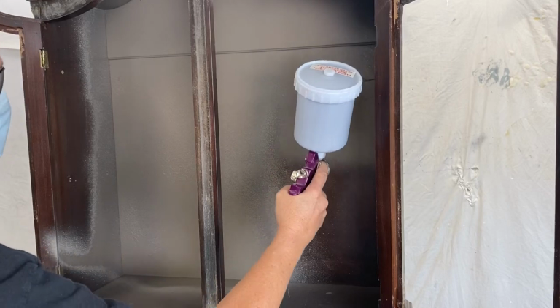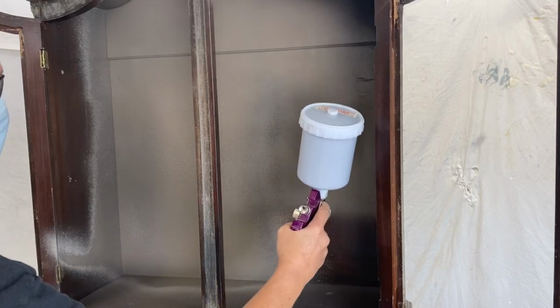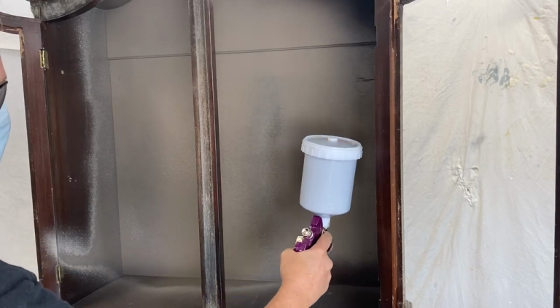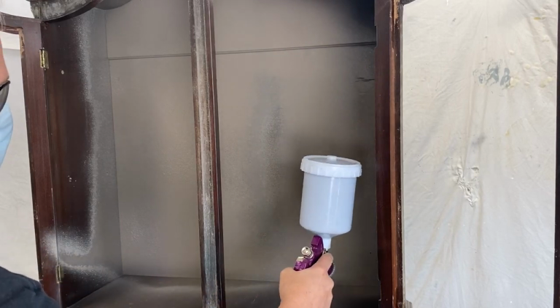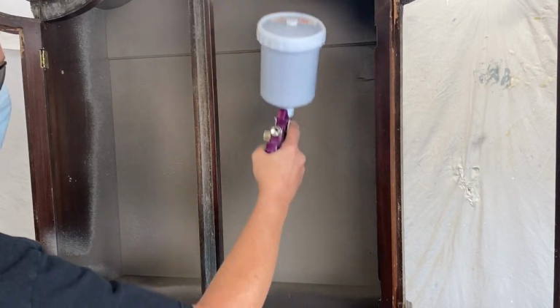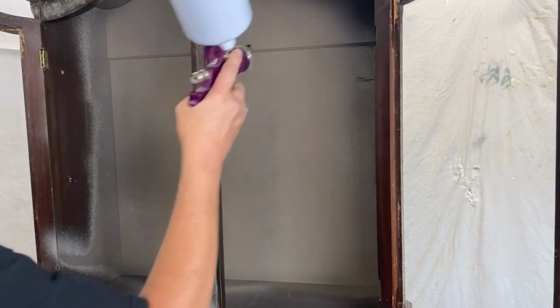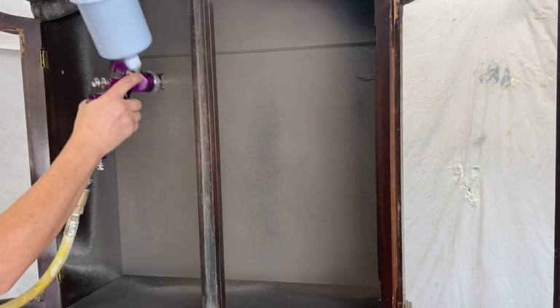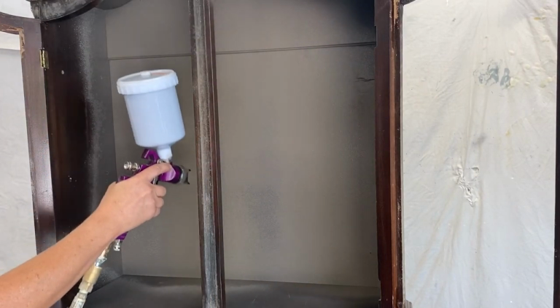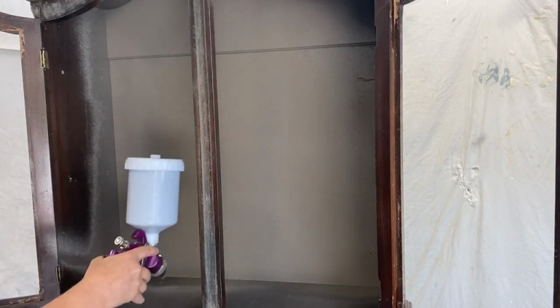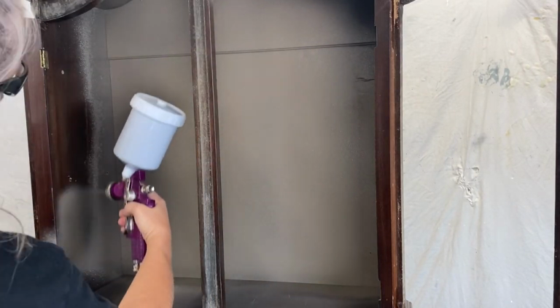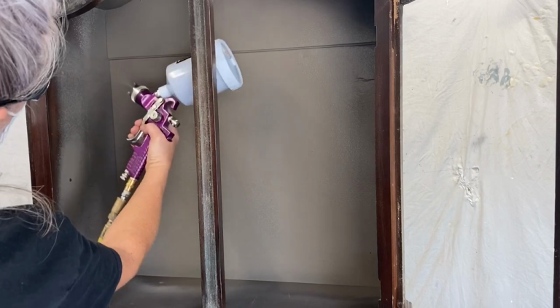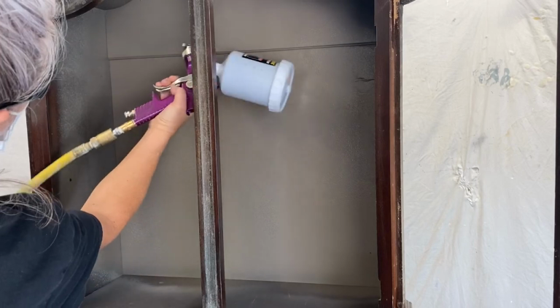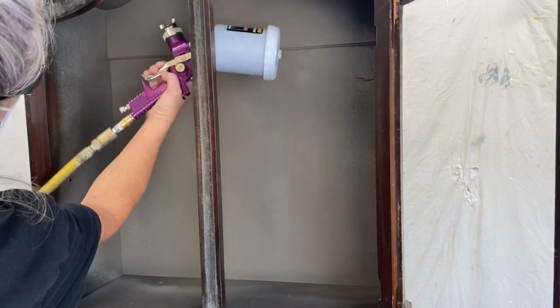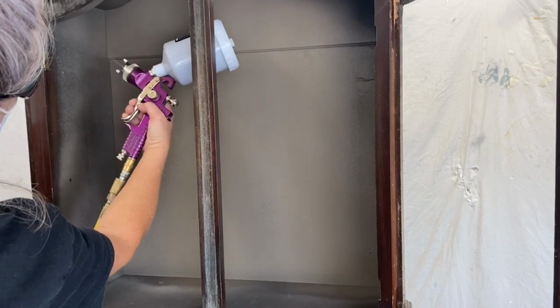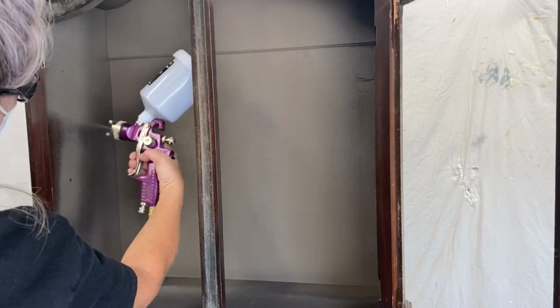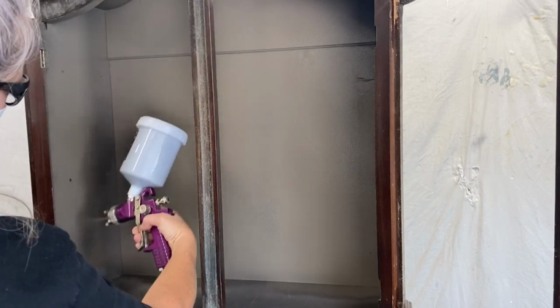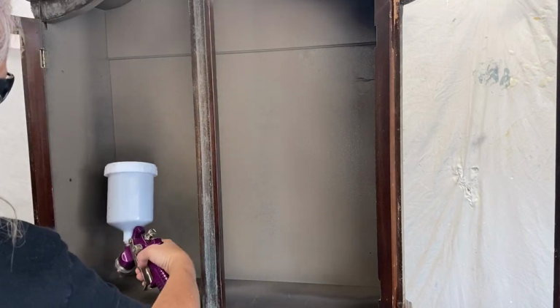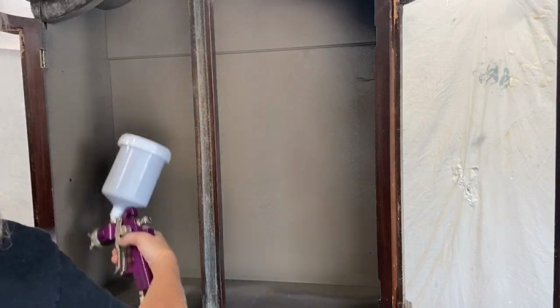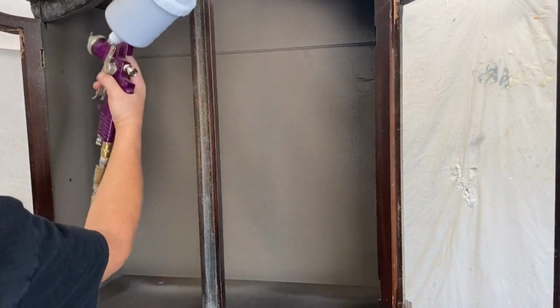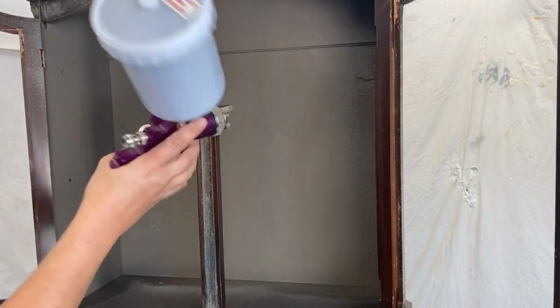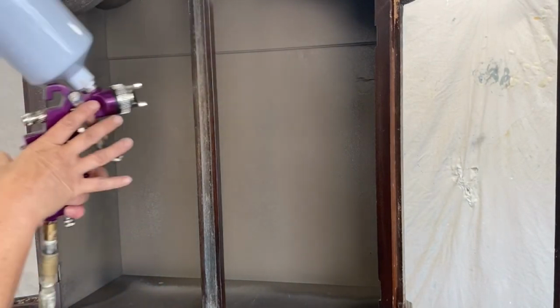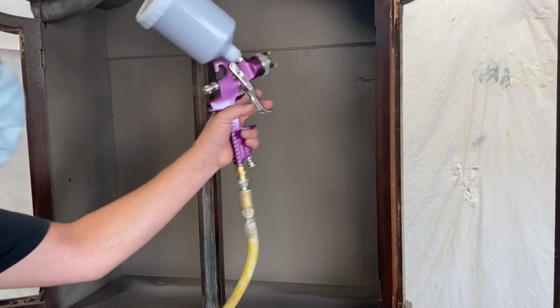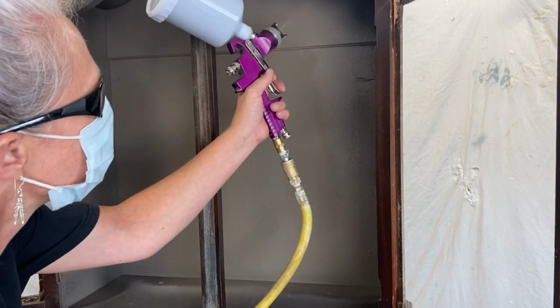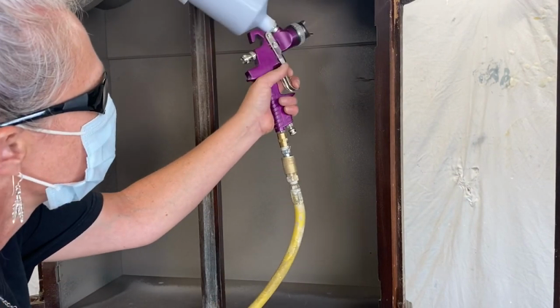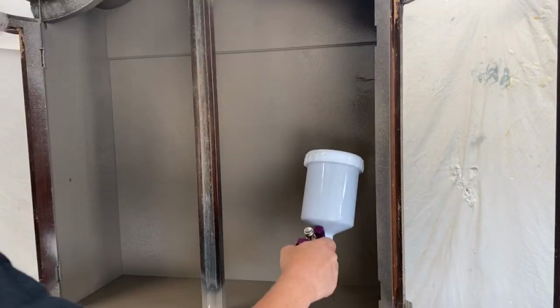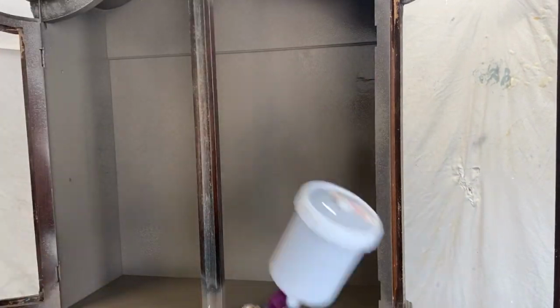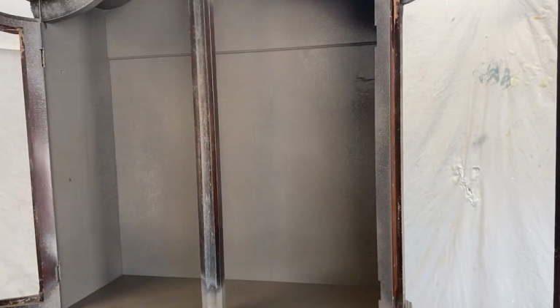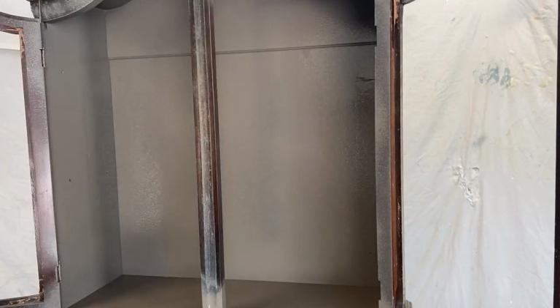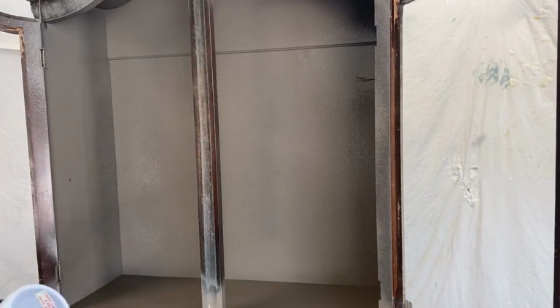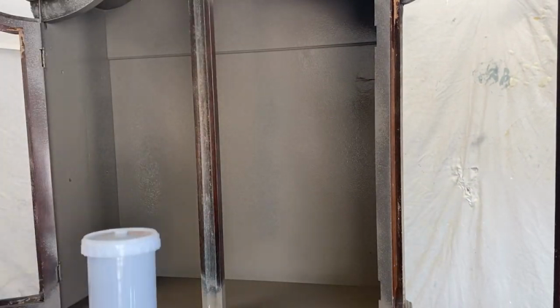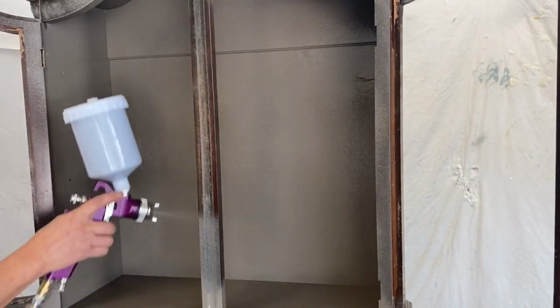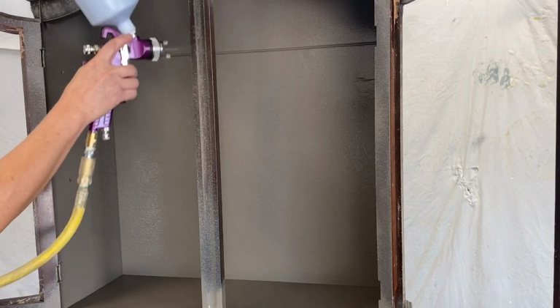We're going to give this whole thing a base coat of Prairie Gray. As you can see, spraying goes a lot faster — it's a lot easier to get up inside and around on things like this. It just really makes life easier sometimes.